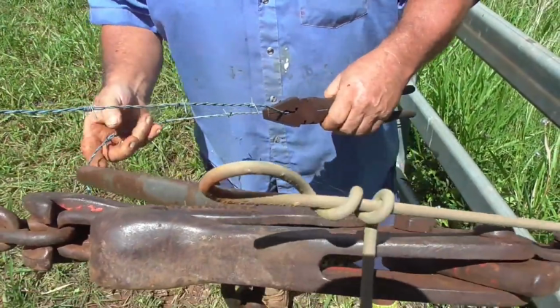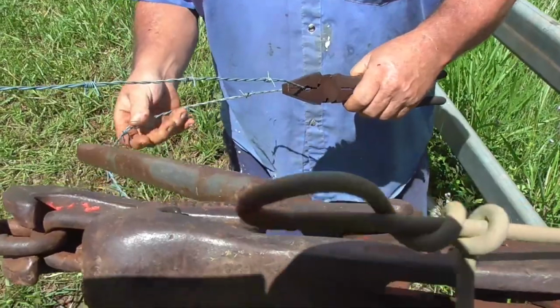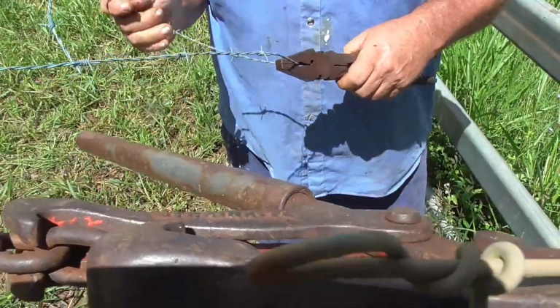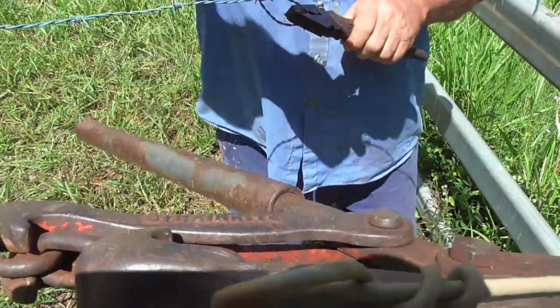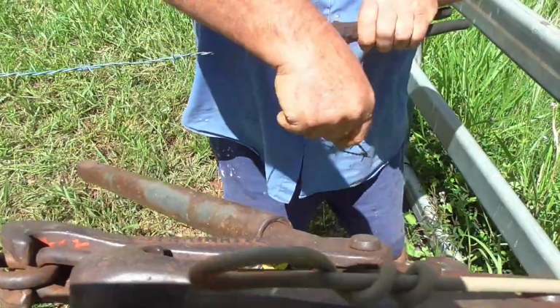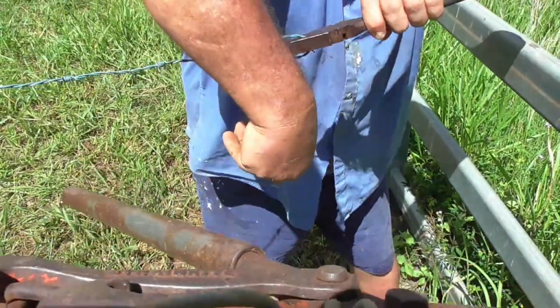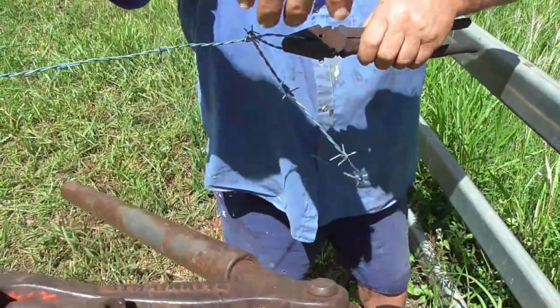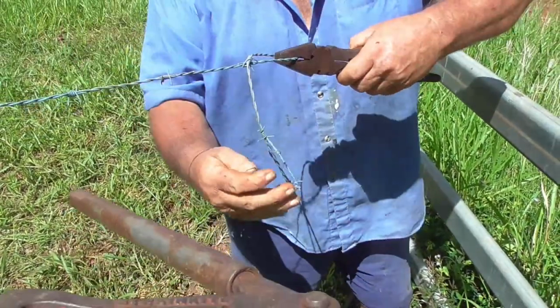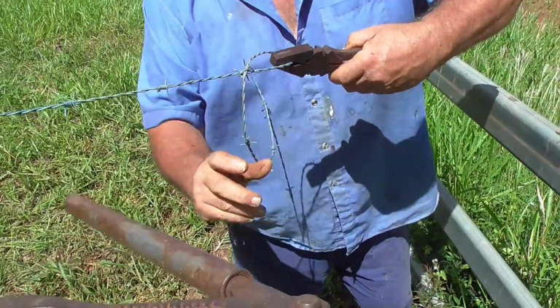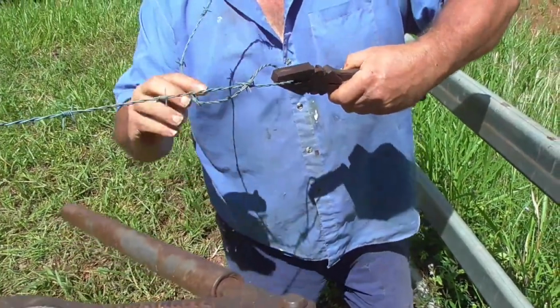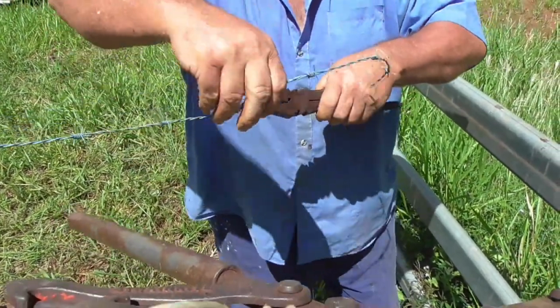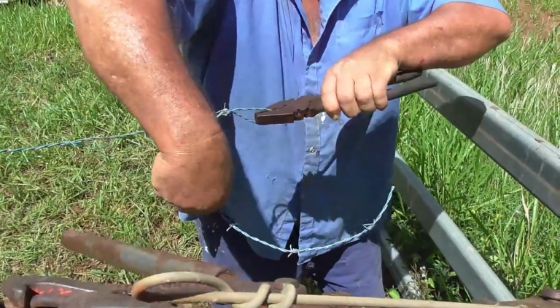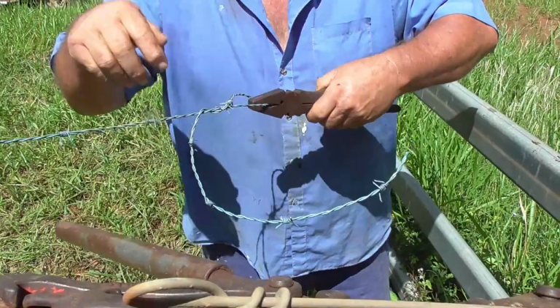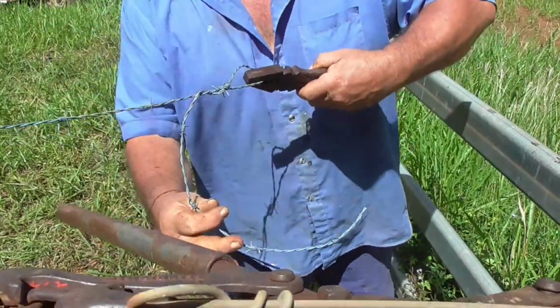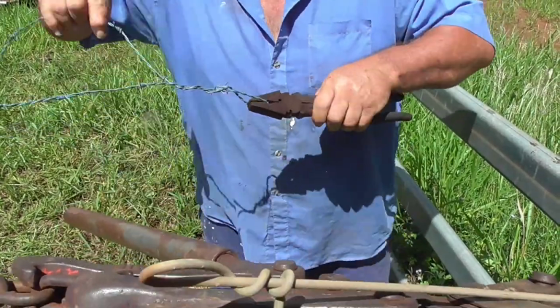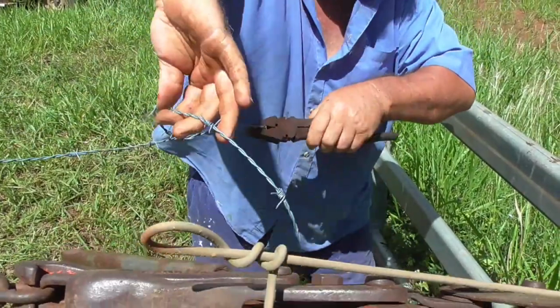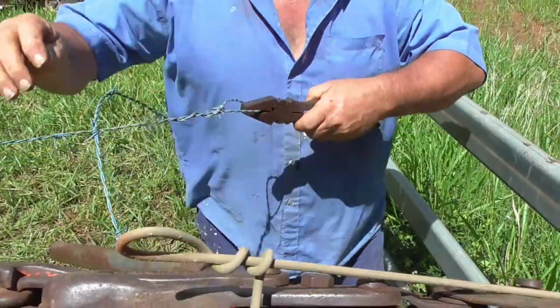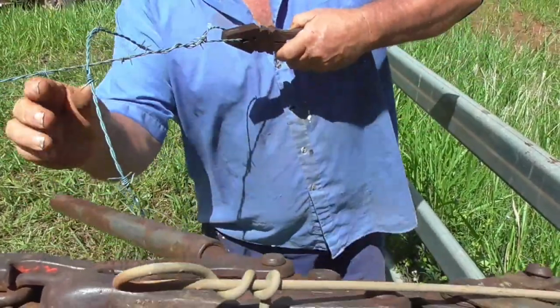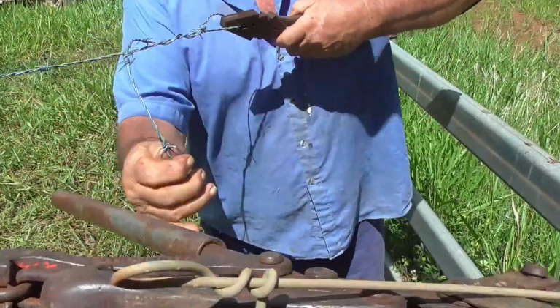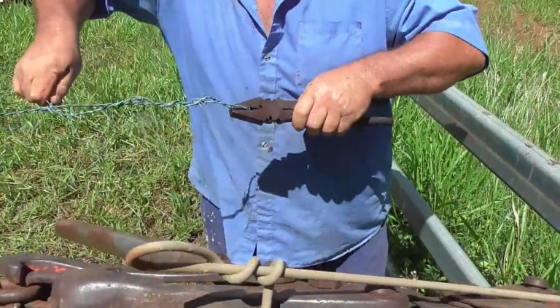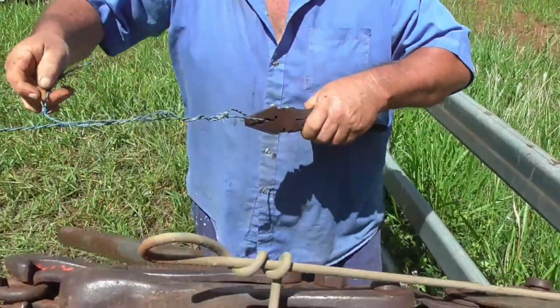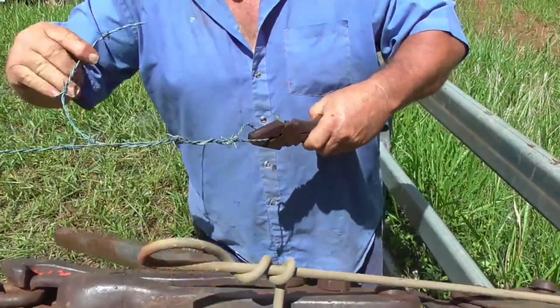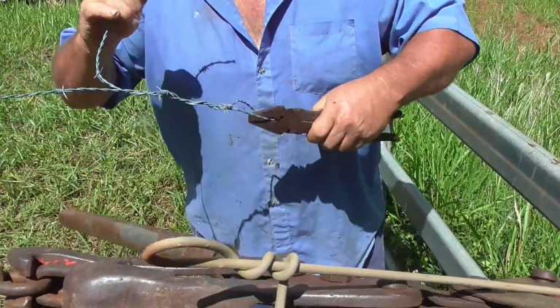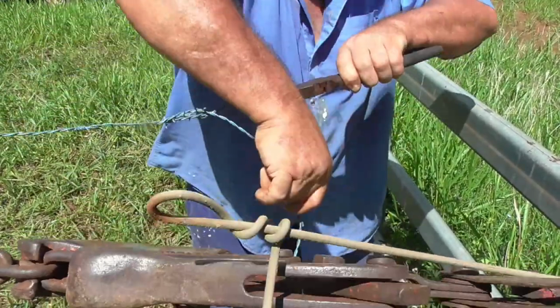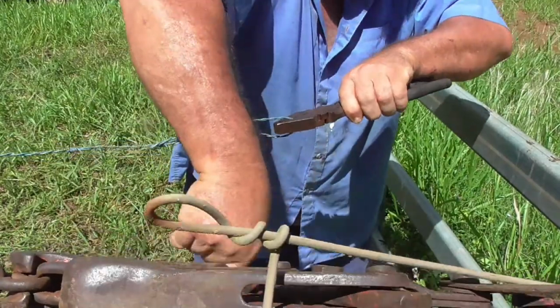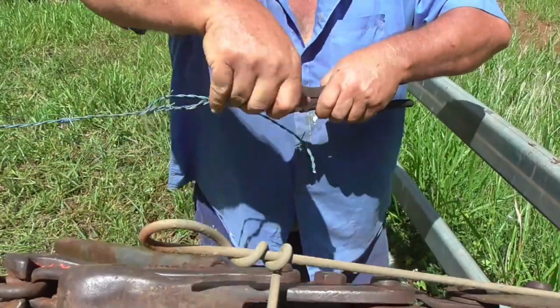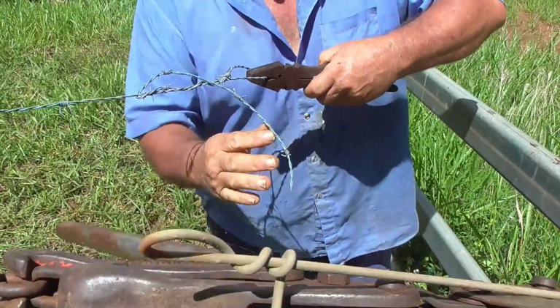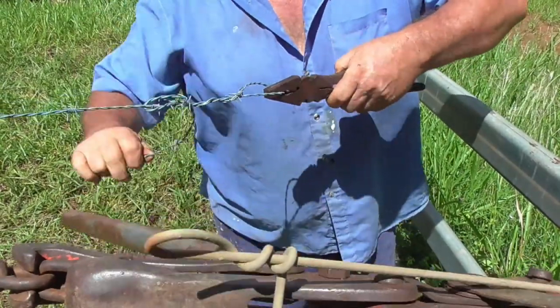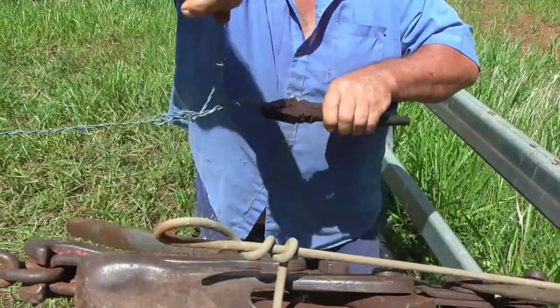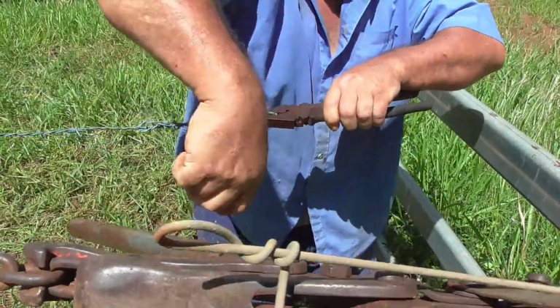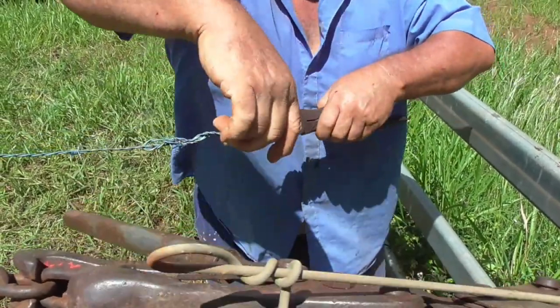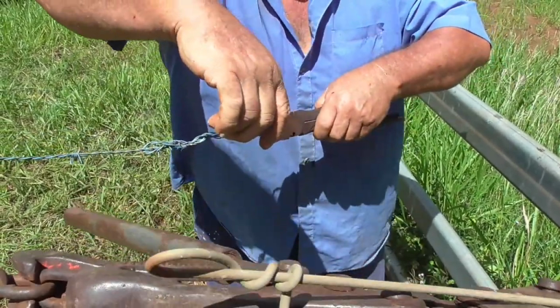So now we have to tie a knot in the end of the wire to tie the end off. You'll notice in this shot that my protection's missing — it's not gone, it's in my pocket. I just had to put the tail in because it was getting in the road.